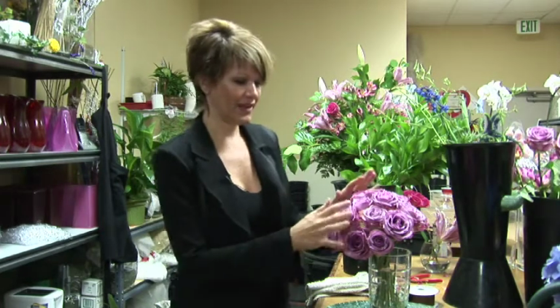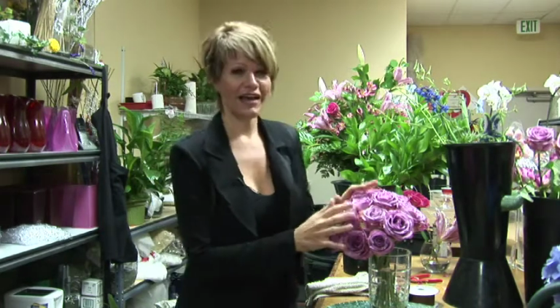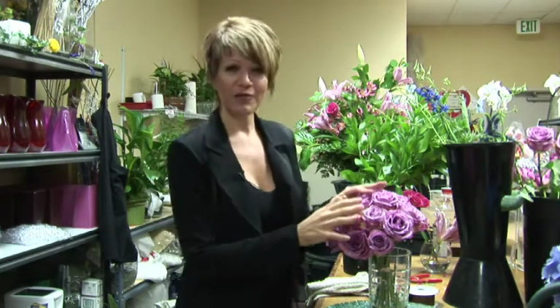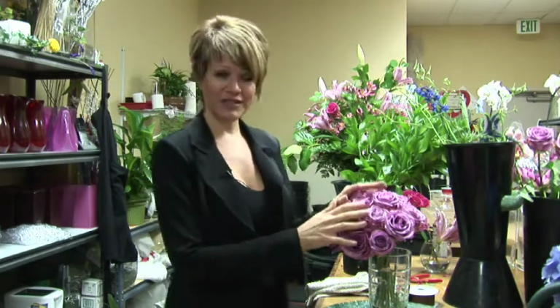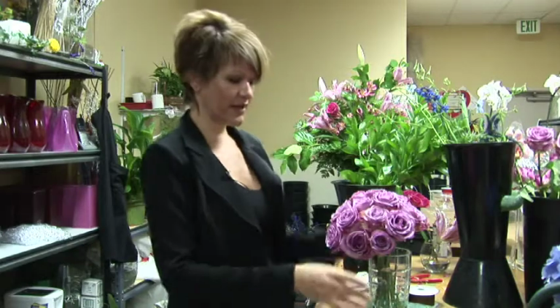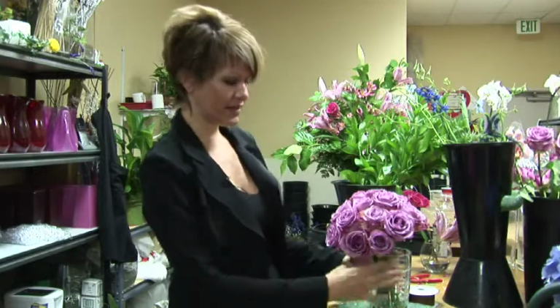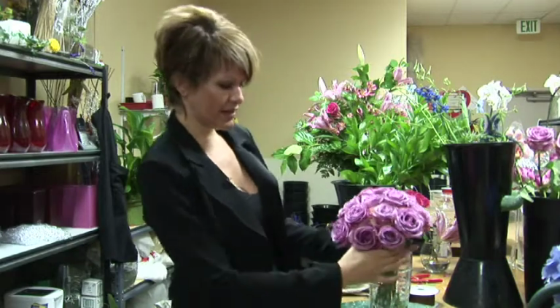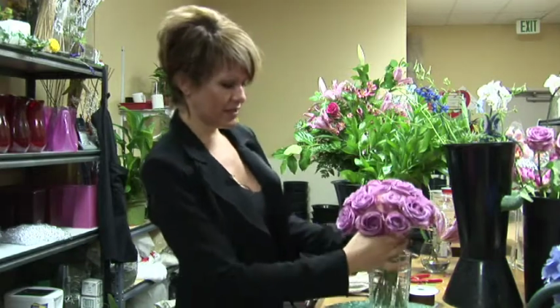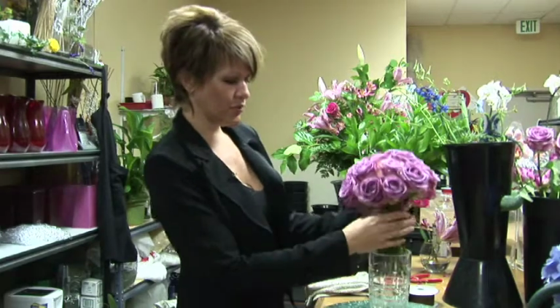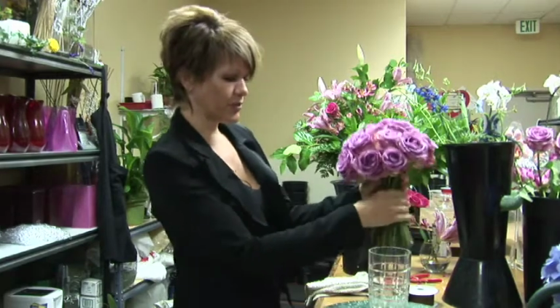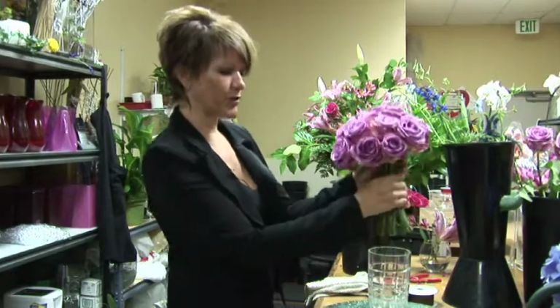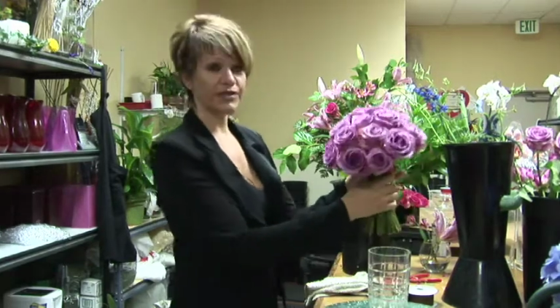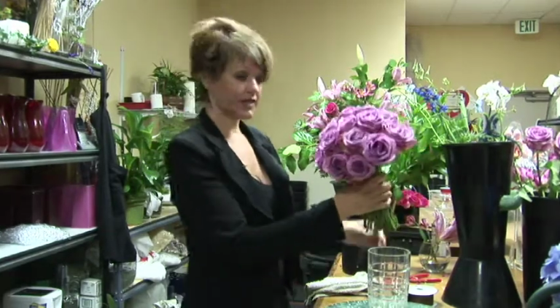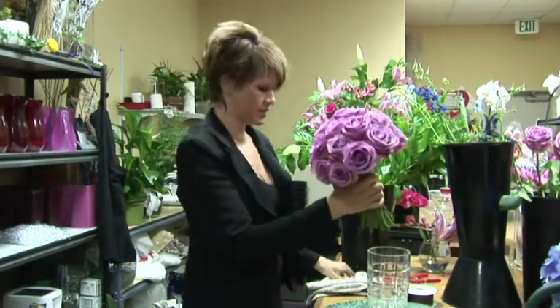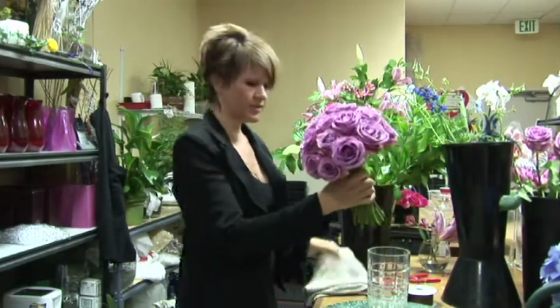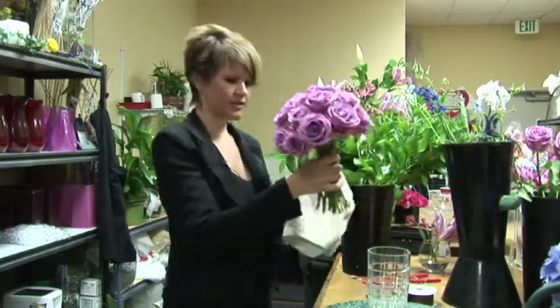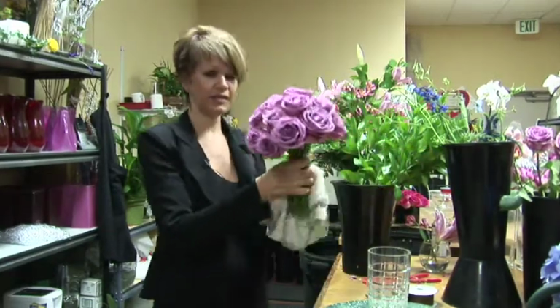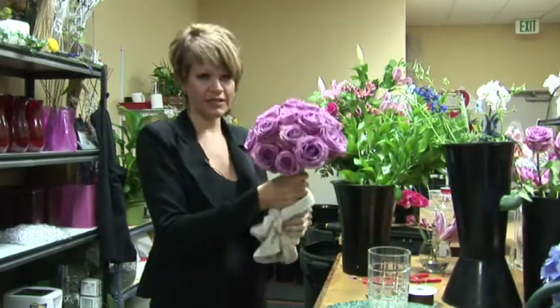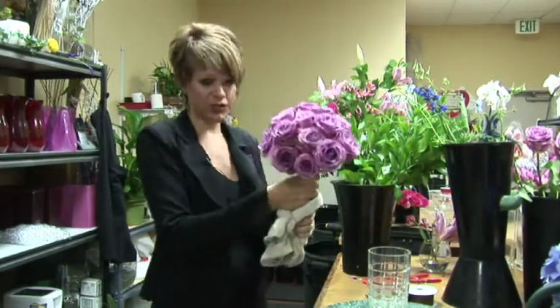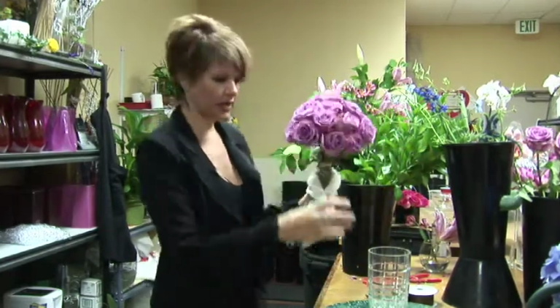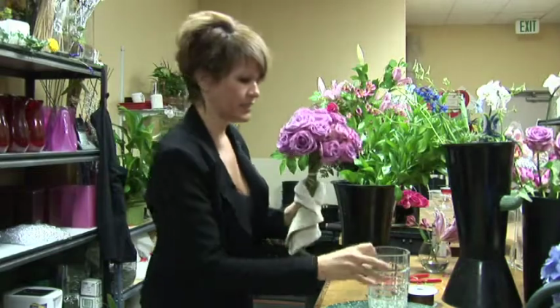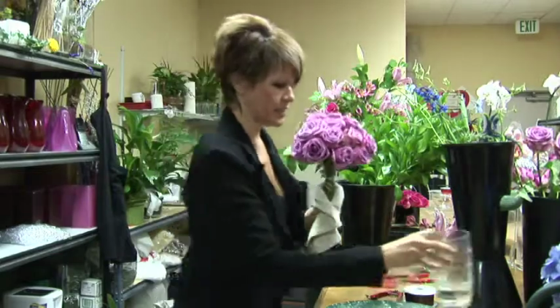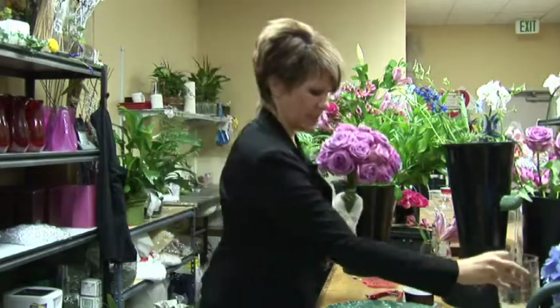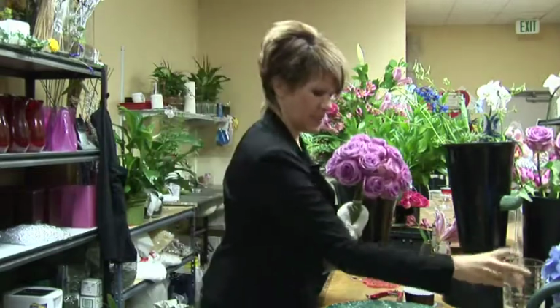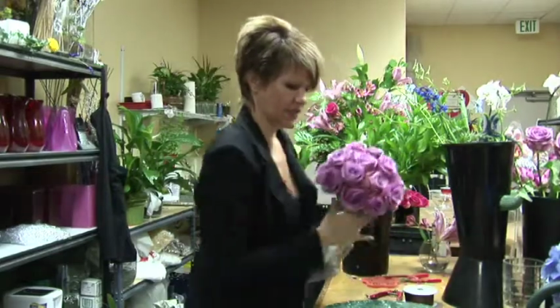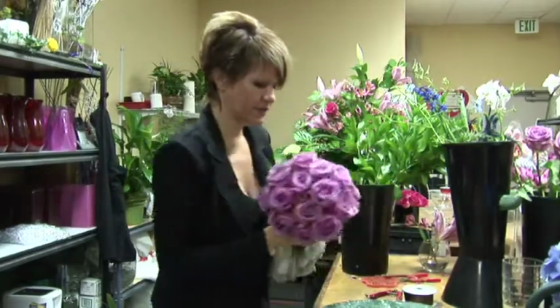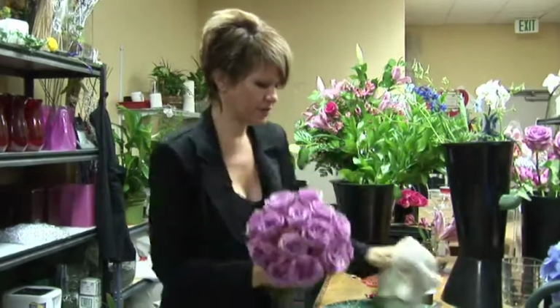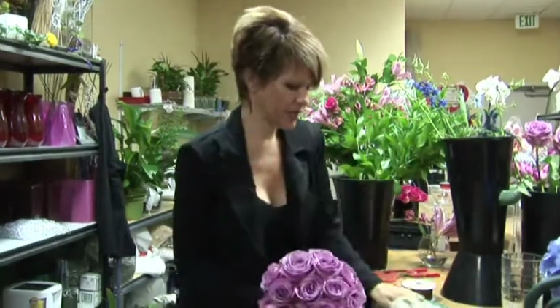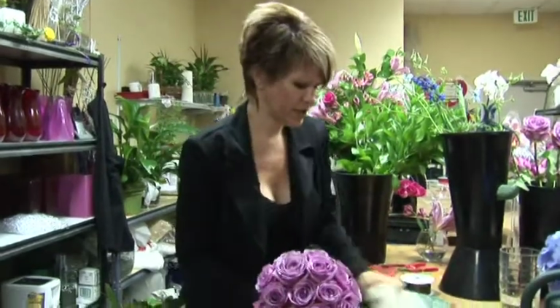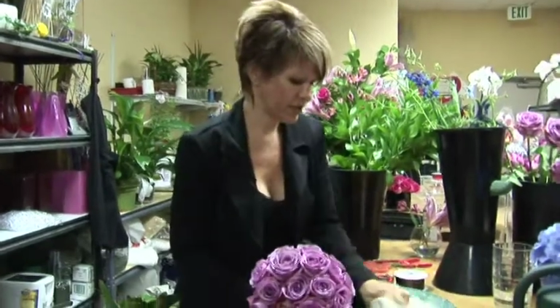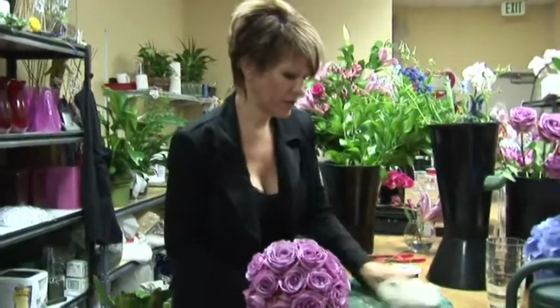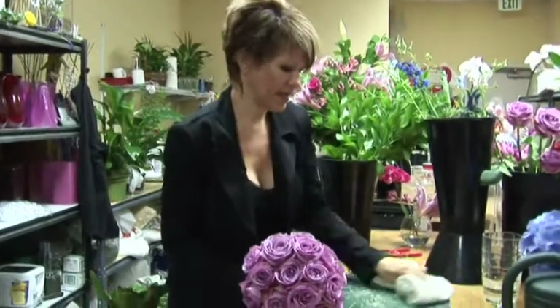I have my roses ready. They've been sitting in water so I'm going to make sure that the stems are nice and dry and the surface is dry so we don't get our ribbon wet.